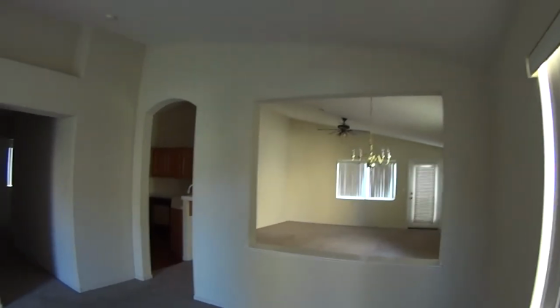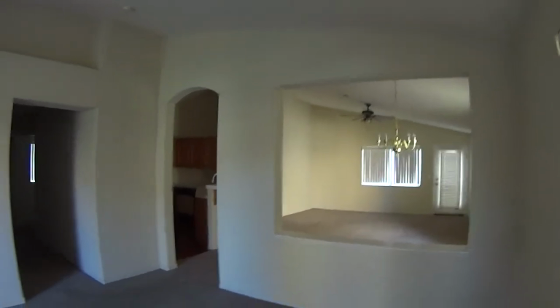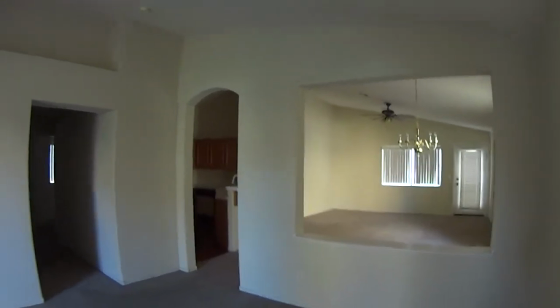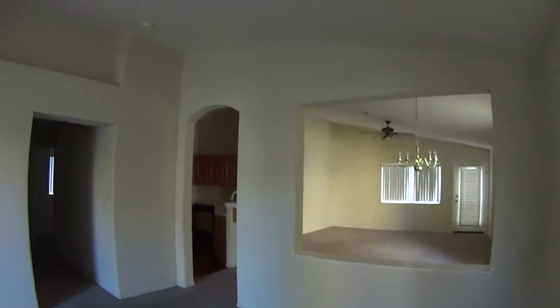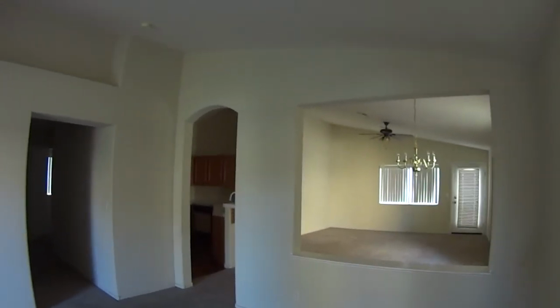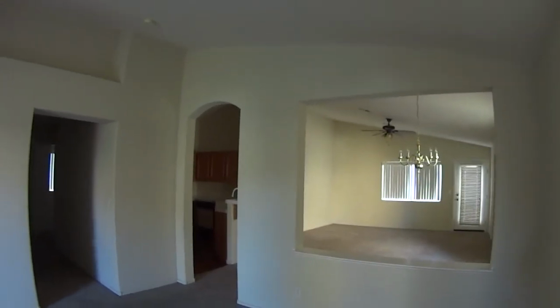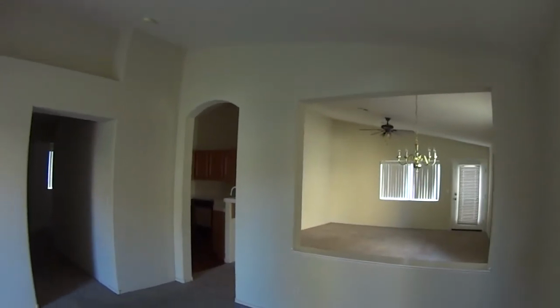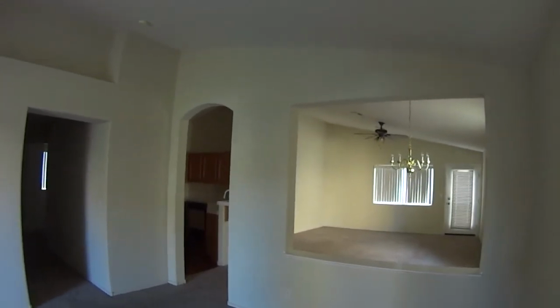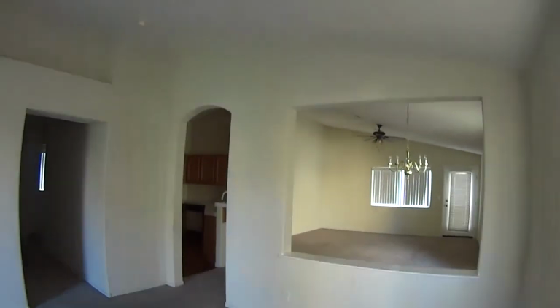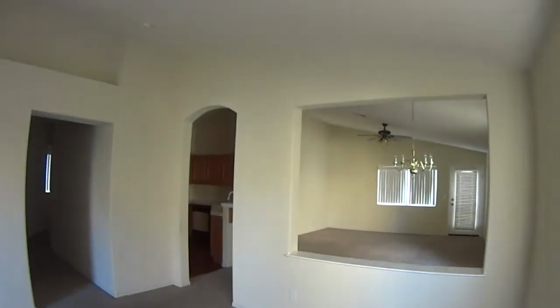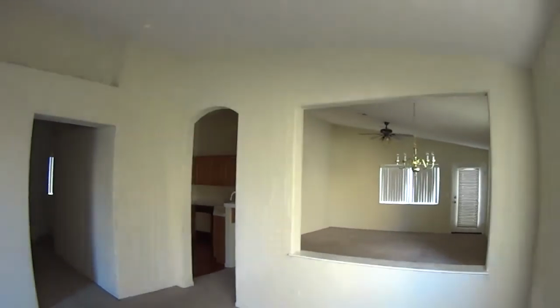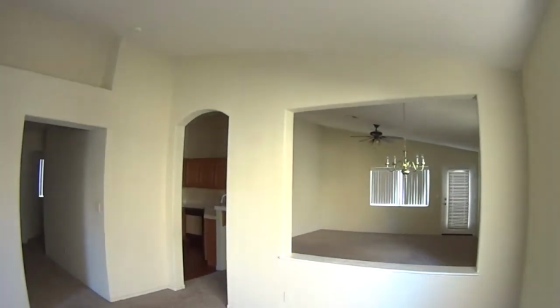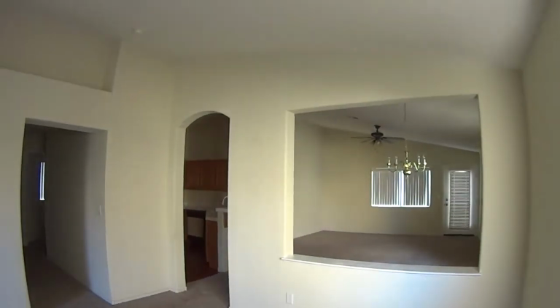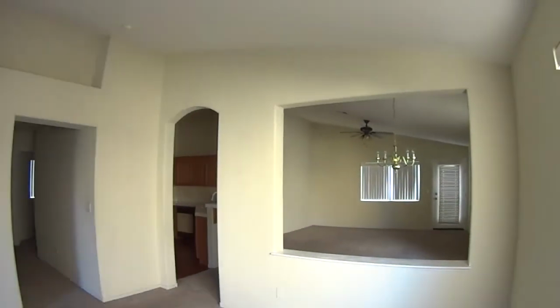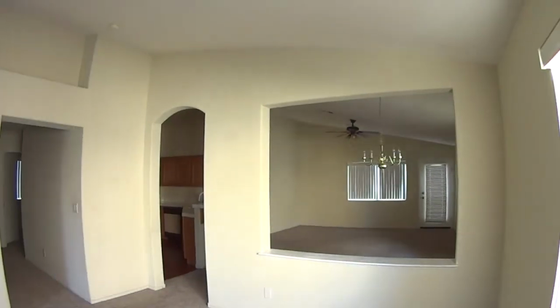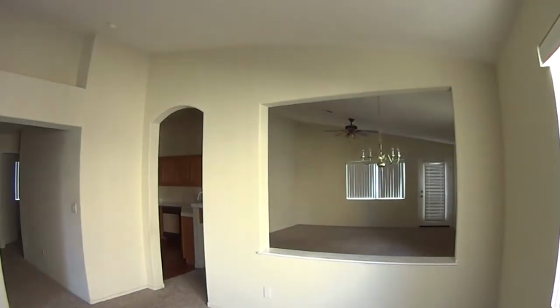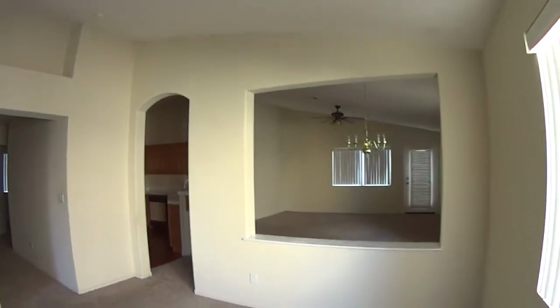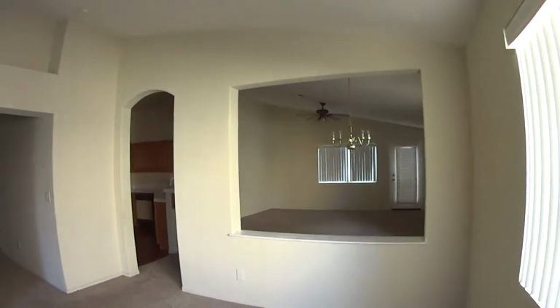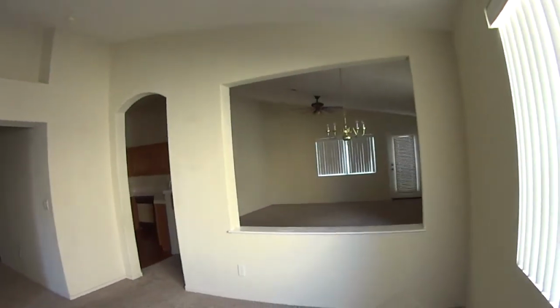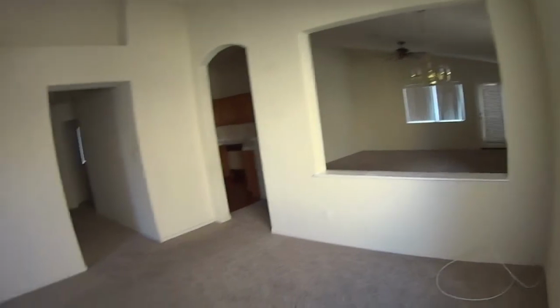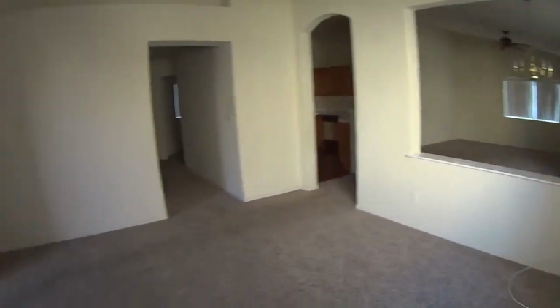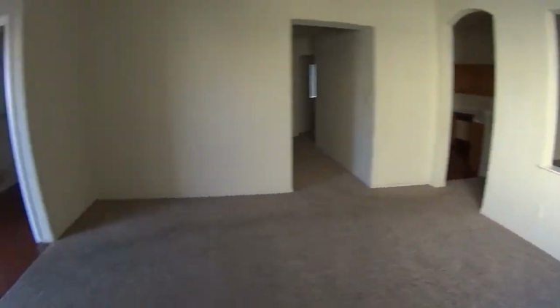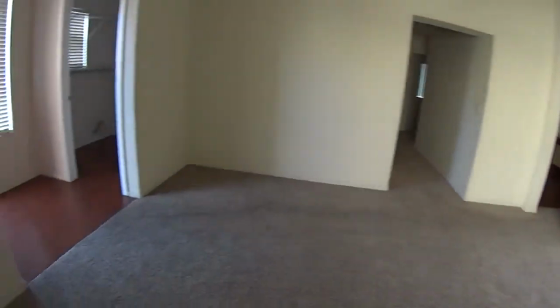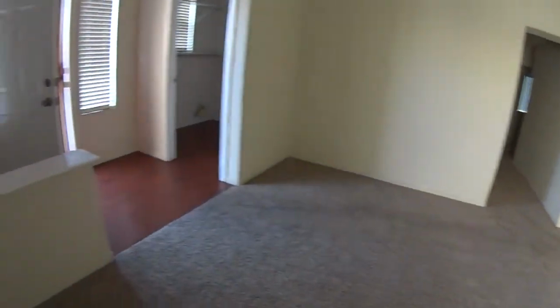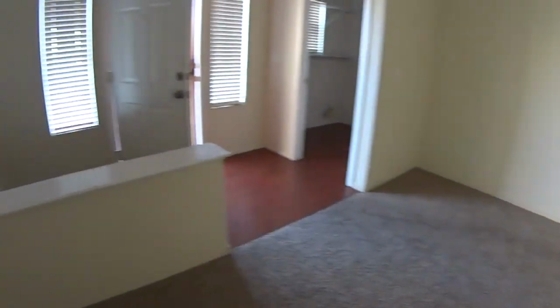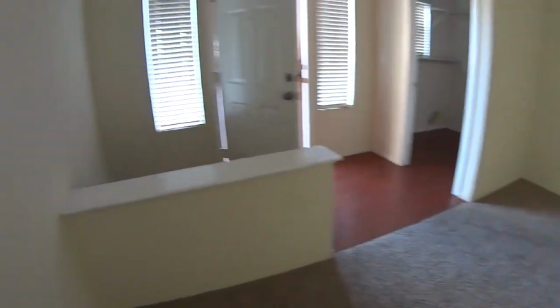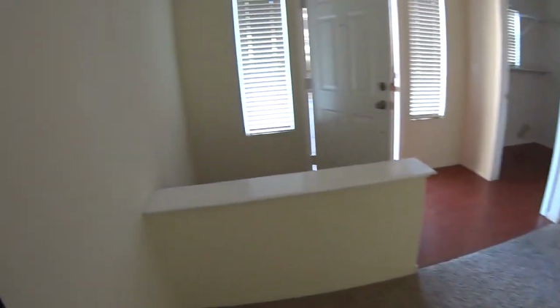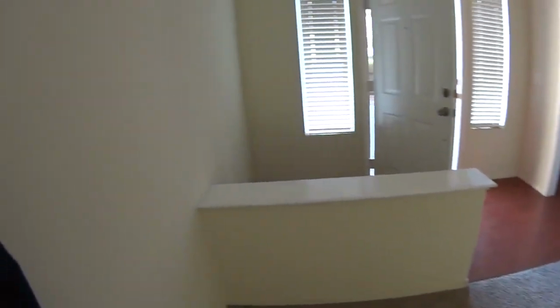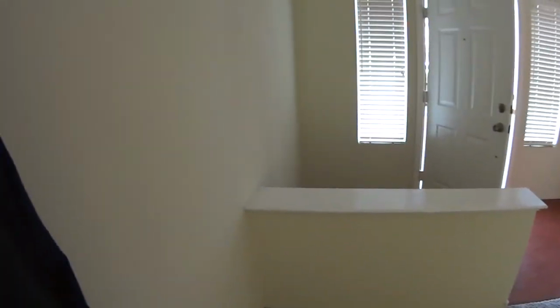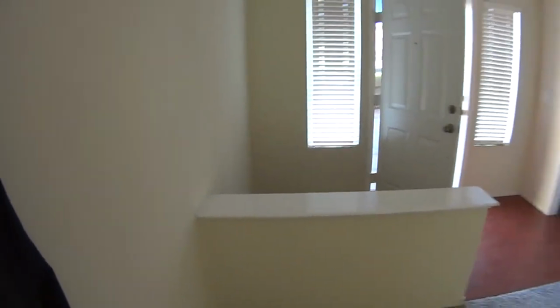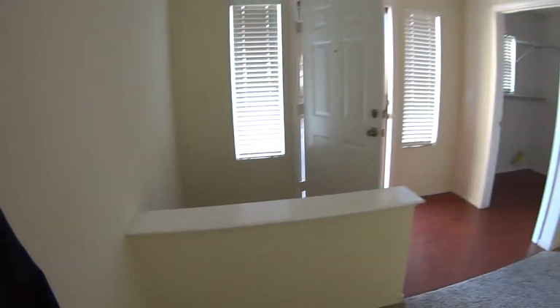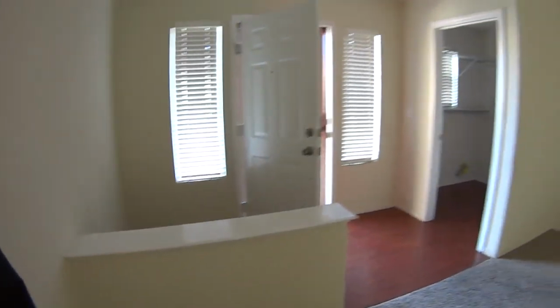Once again we're in the let's-make-it-as-dark-as-possible mode. The carpet looks to be new.